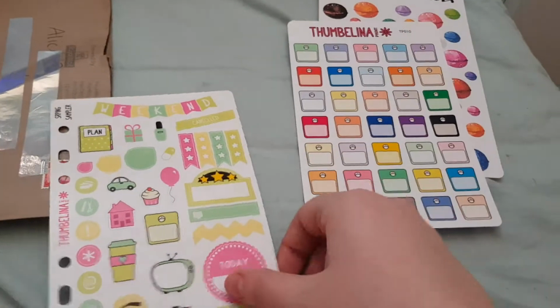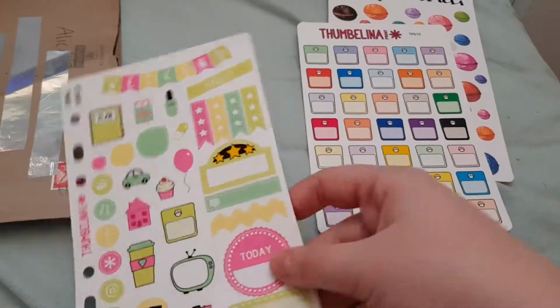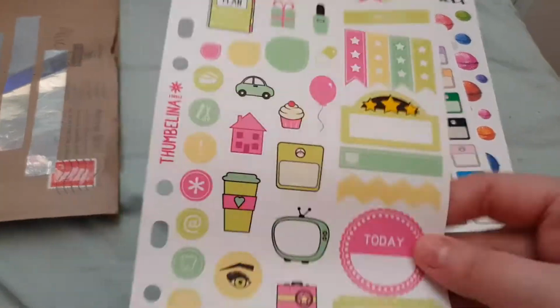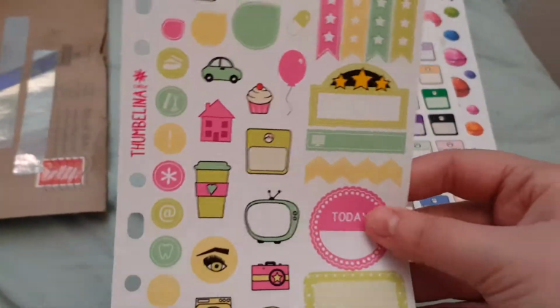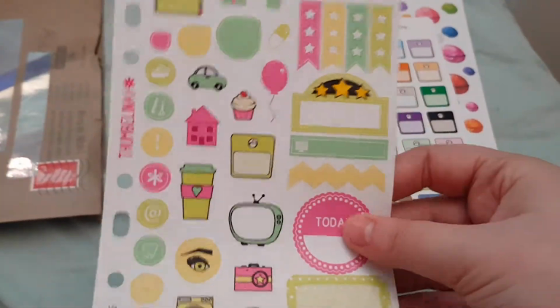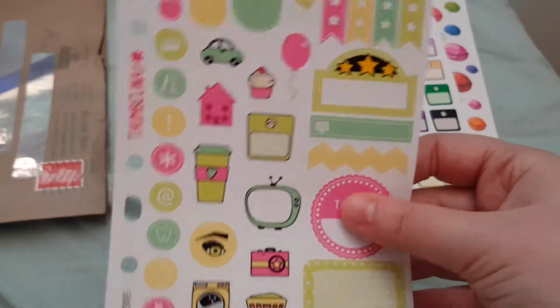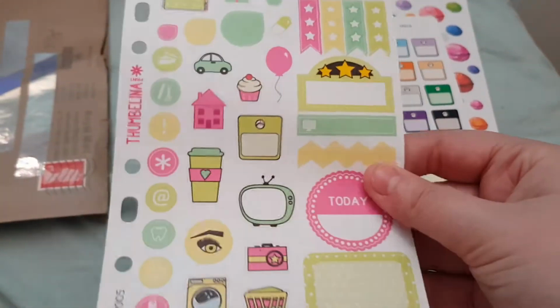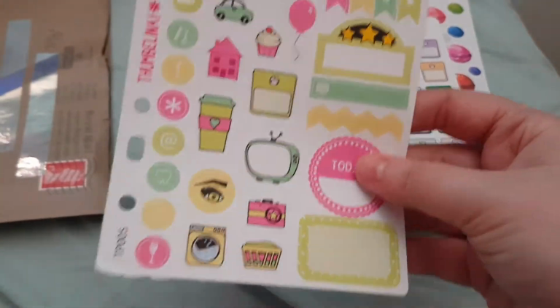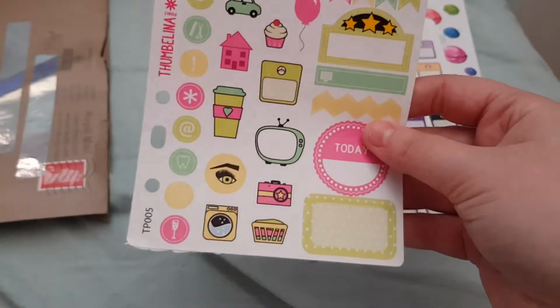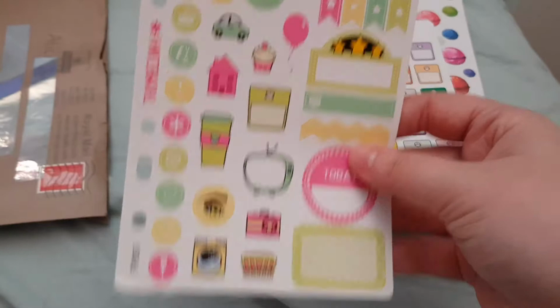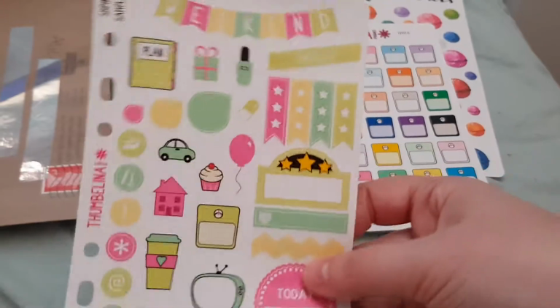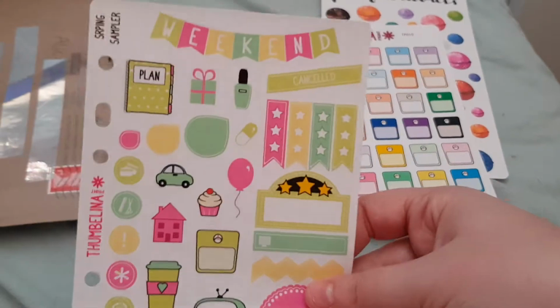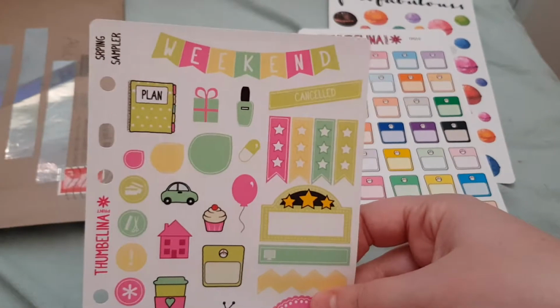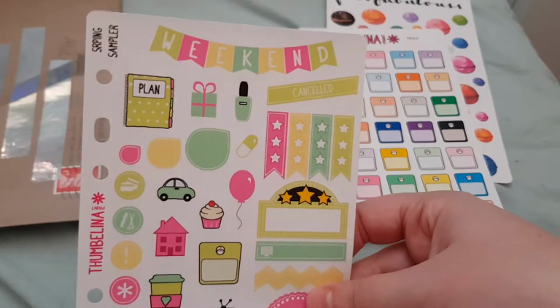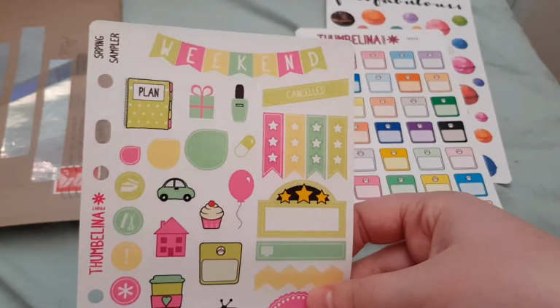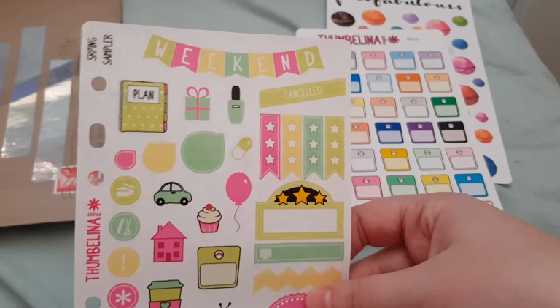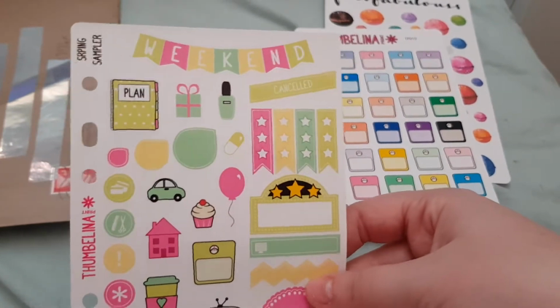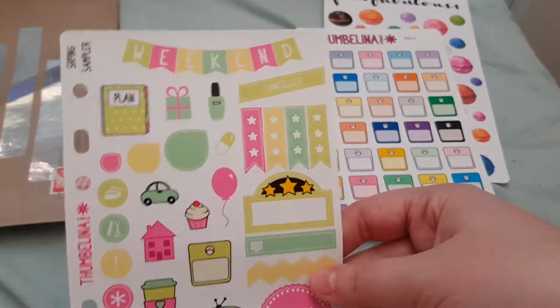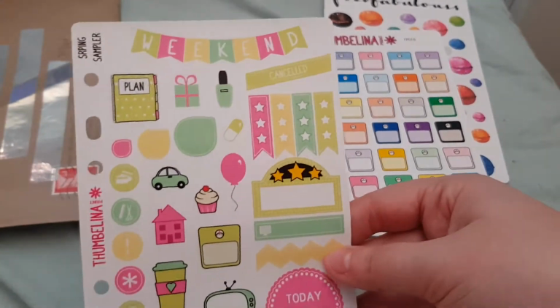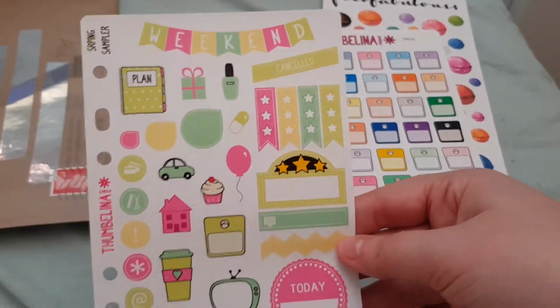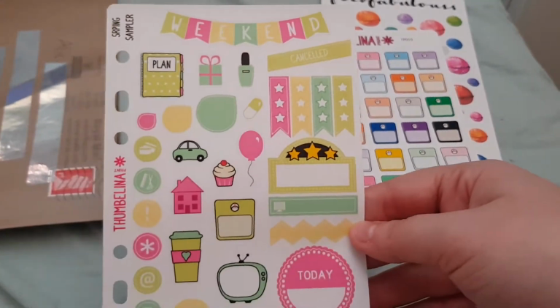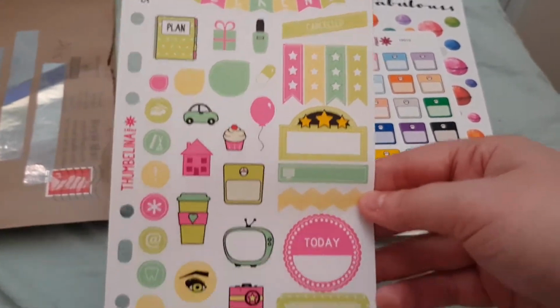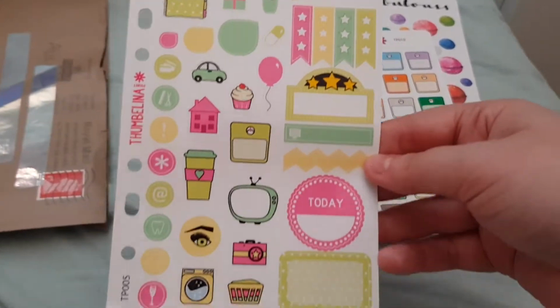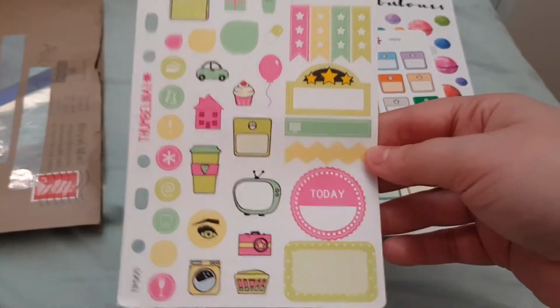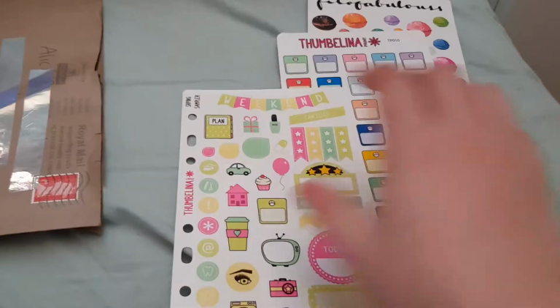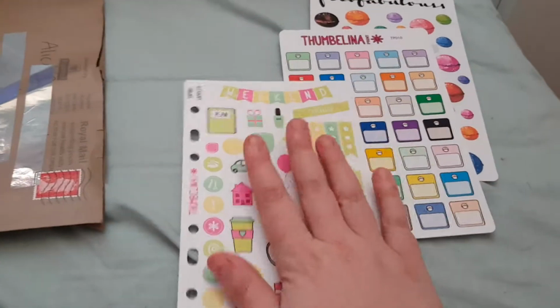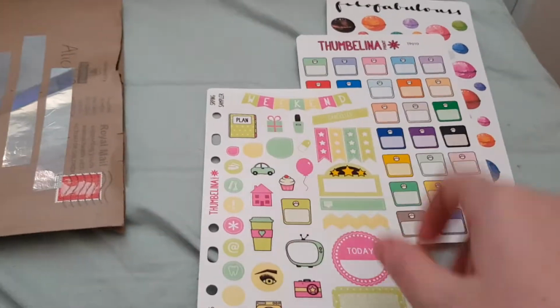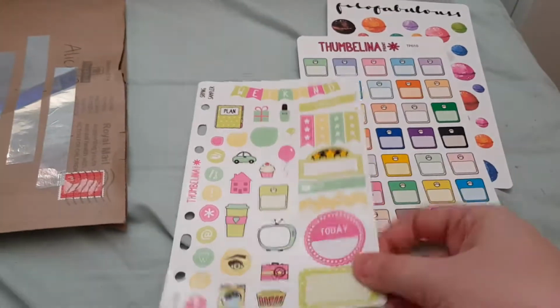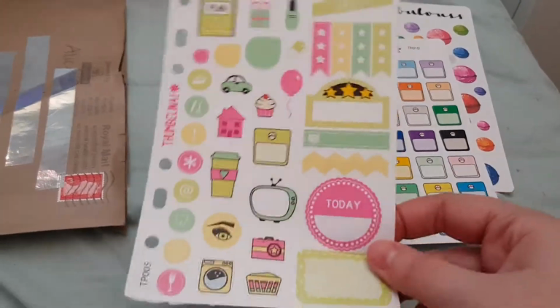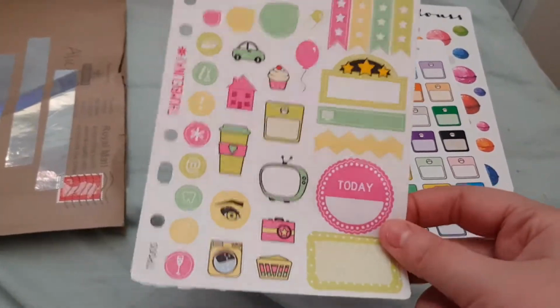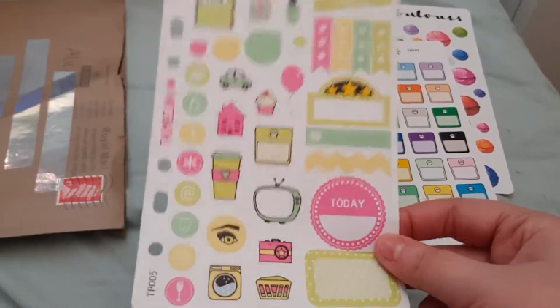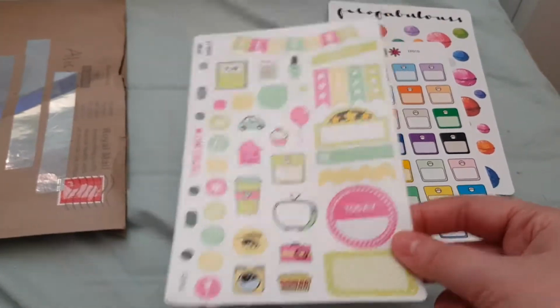And then I got another Thumbelina Print premium matte sheet. This one is just a spring sampler with all these different things on it. It's quite big as well, and I love the colours.